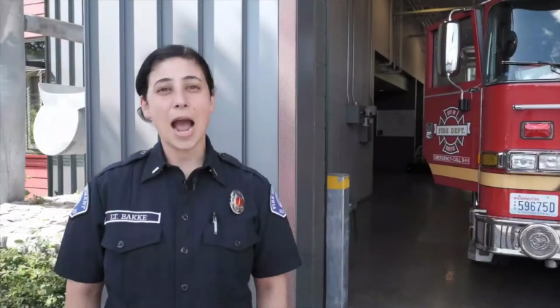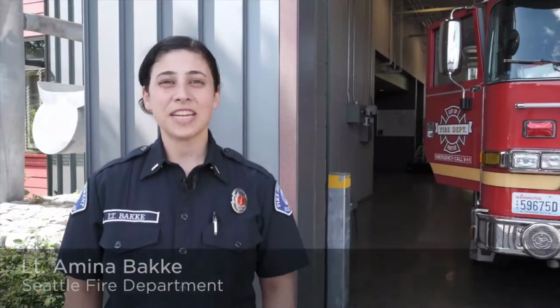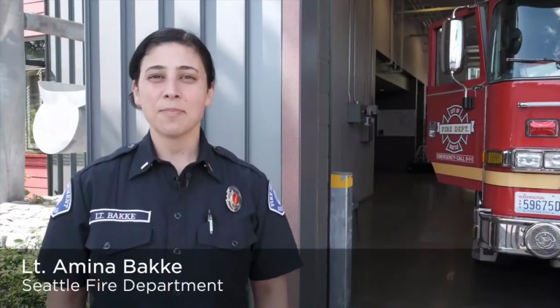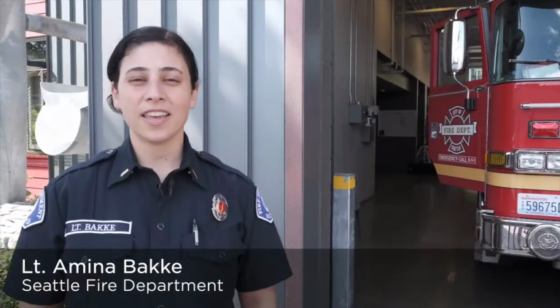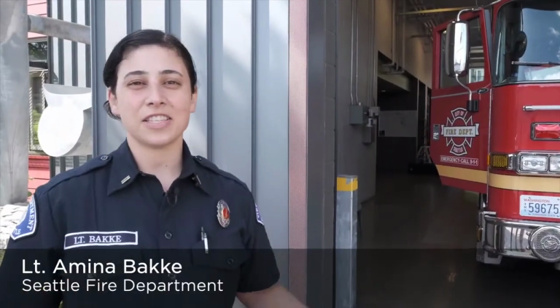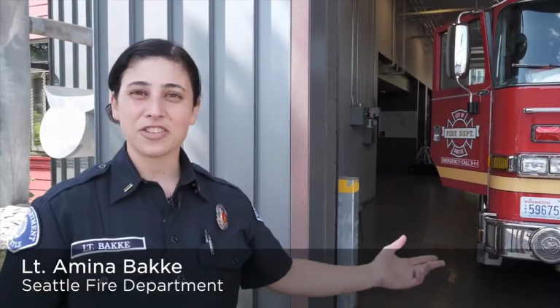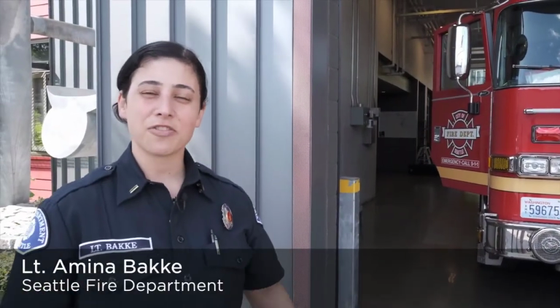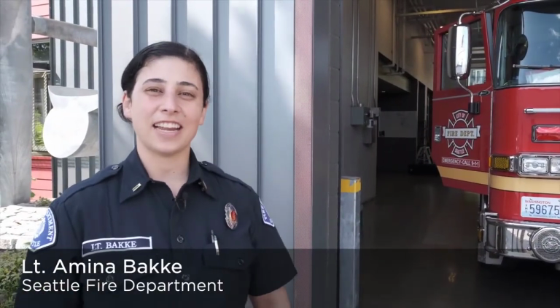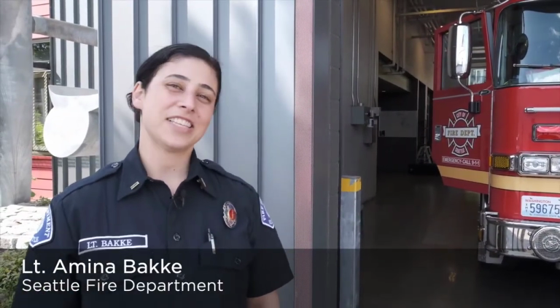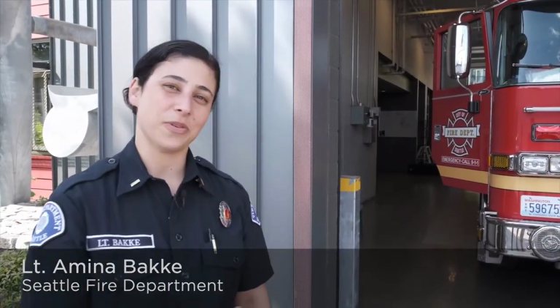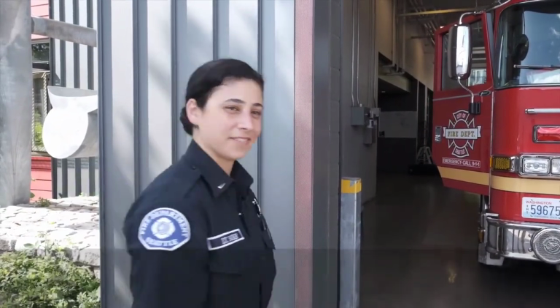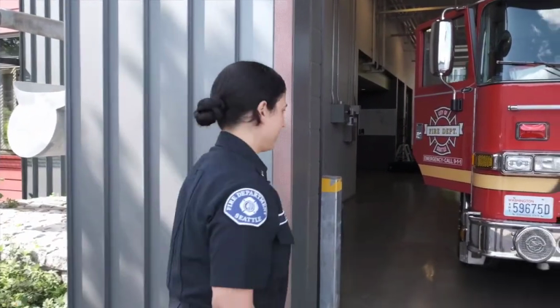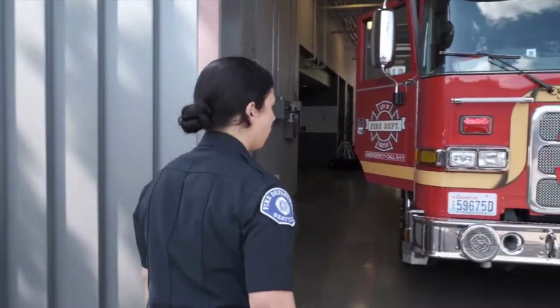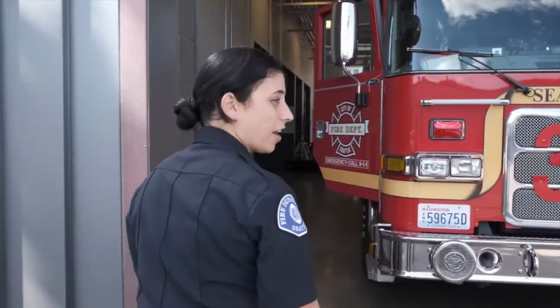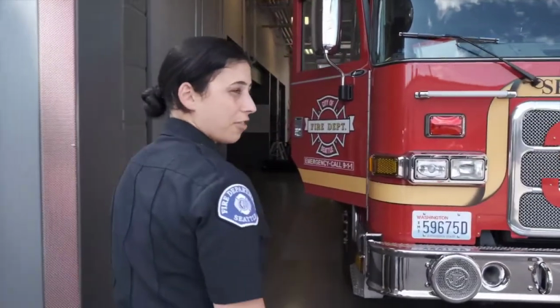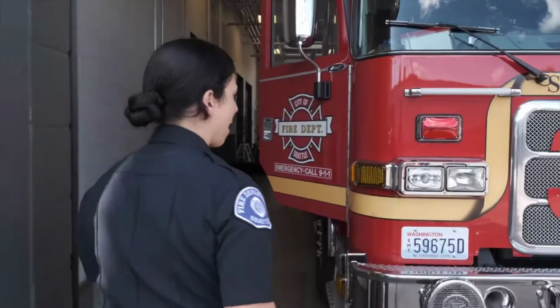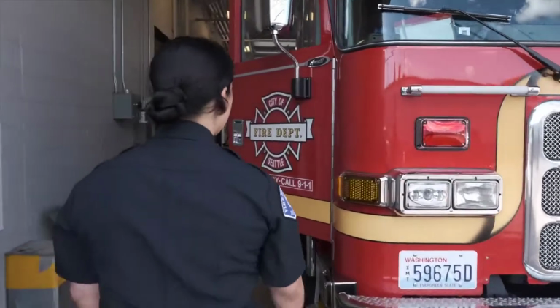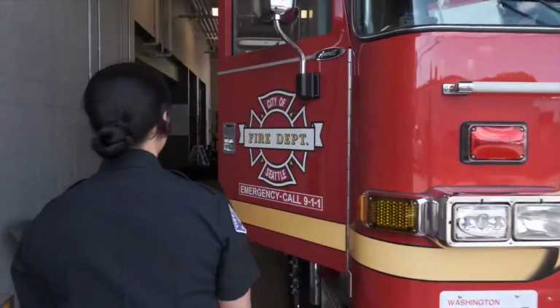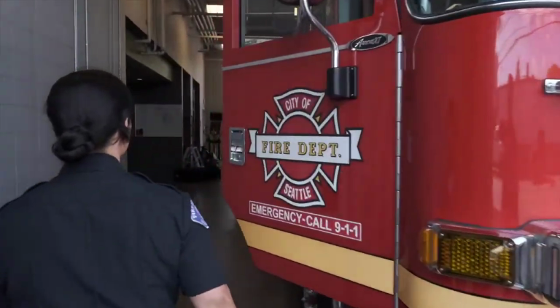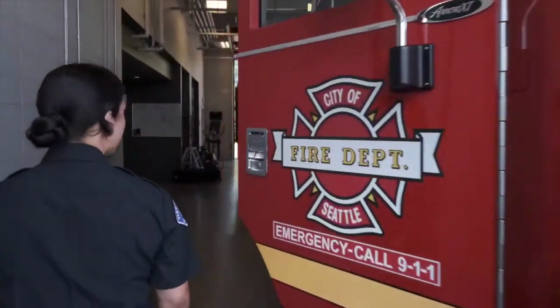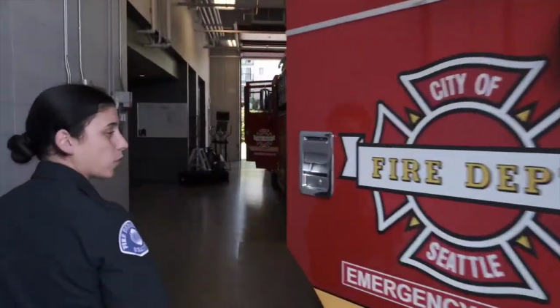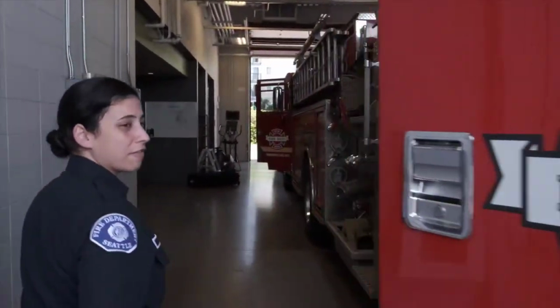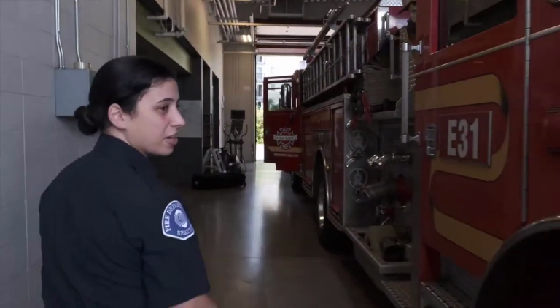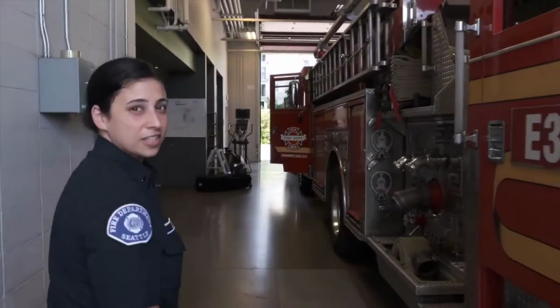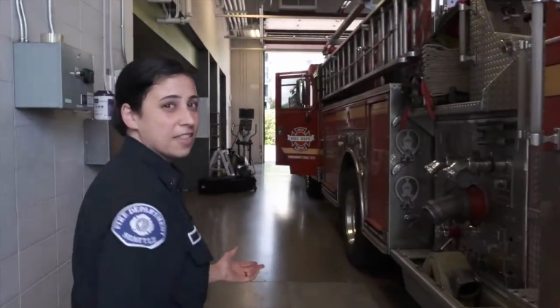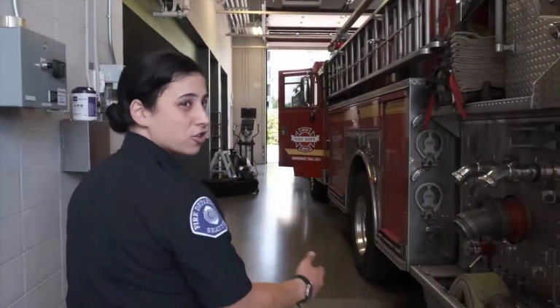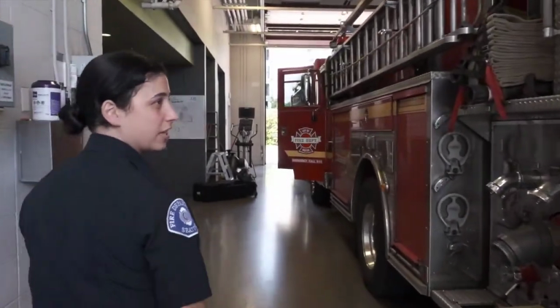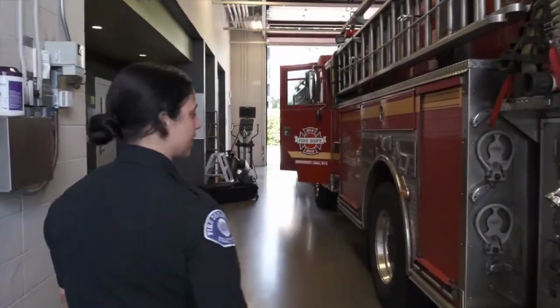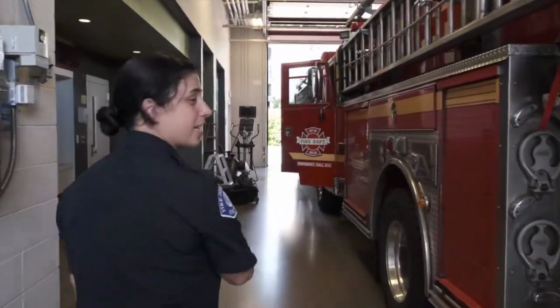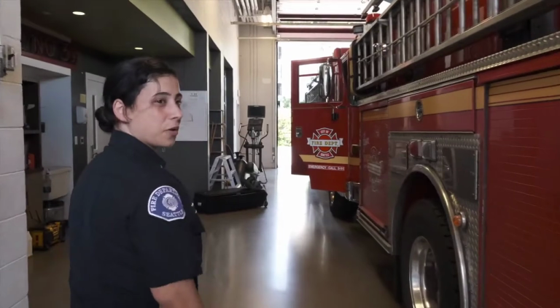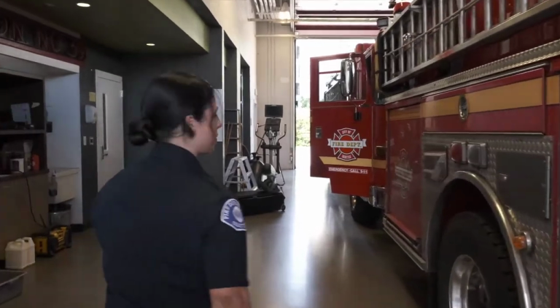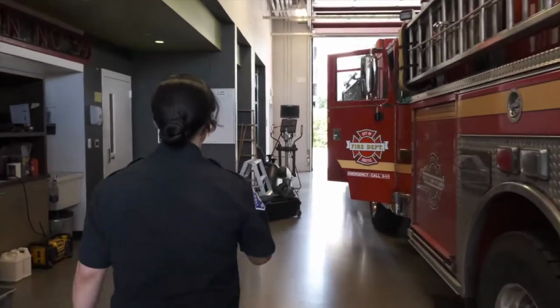I'm Lieutenant Amina Bakke and this is Fire Station 39. Let's take a tour. We're walking in through the apparatus bay. This is where the fire engine and the fire truck lives and any other equipment we may have.